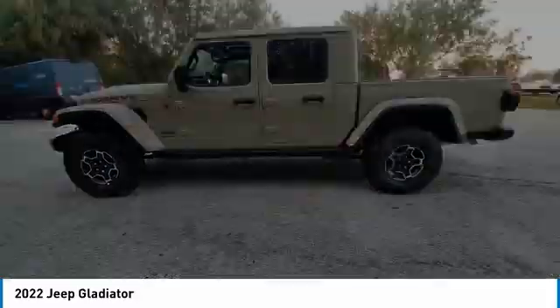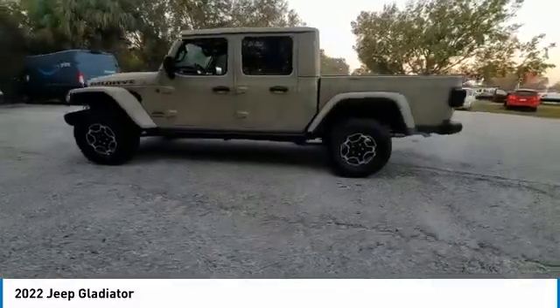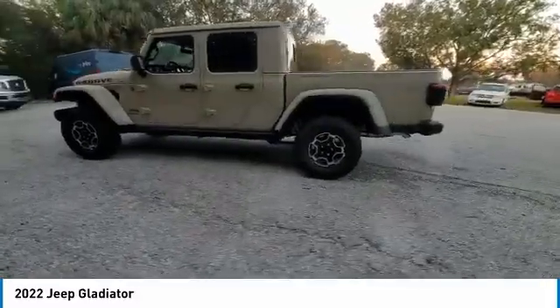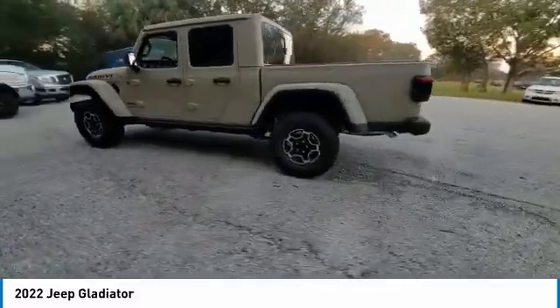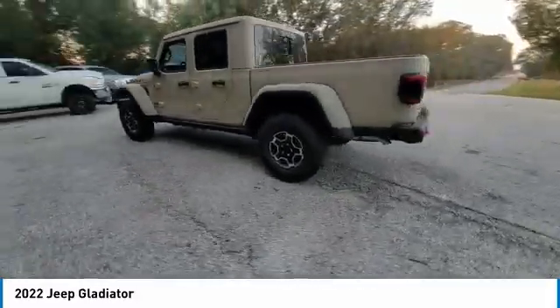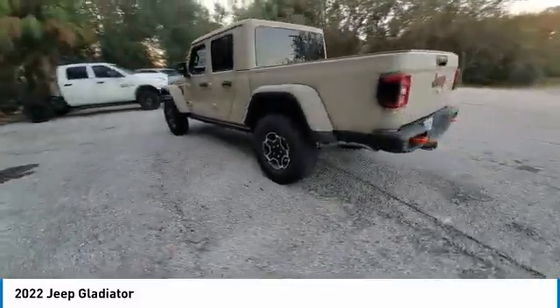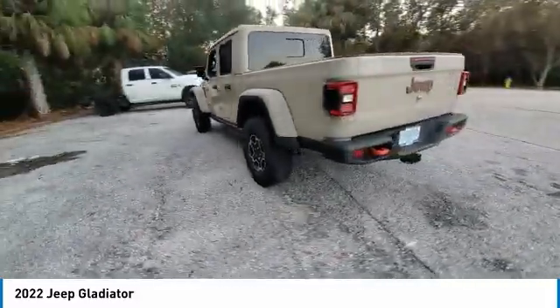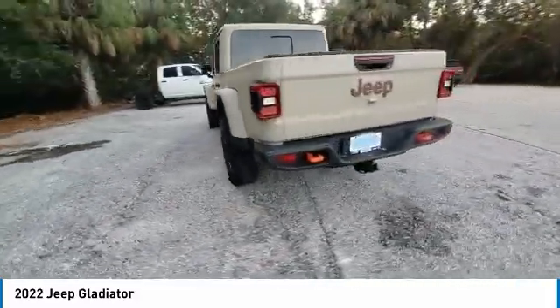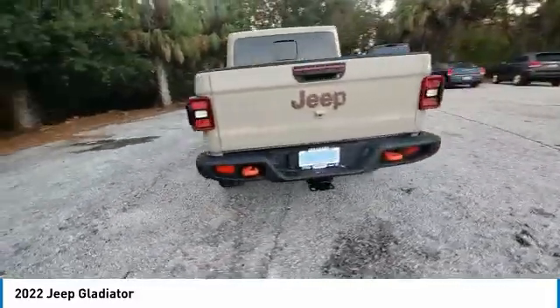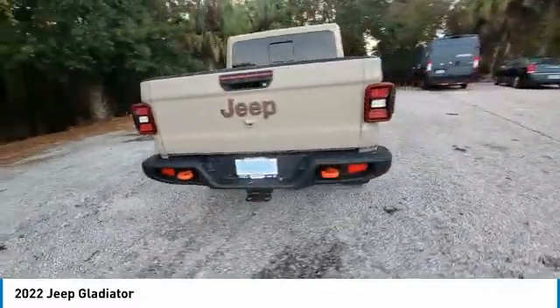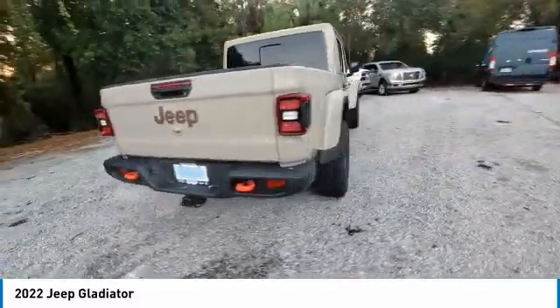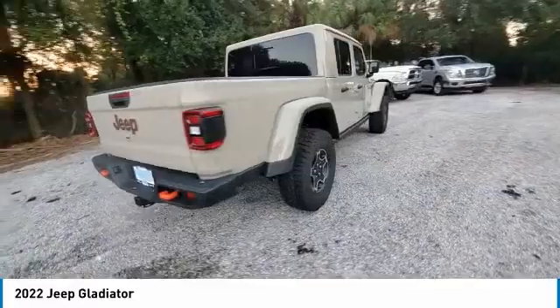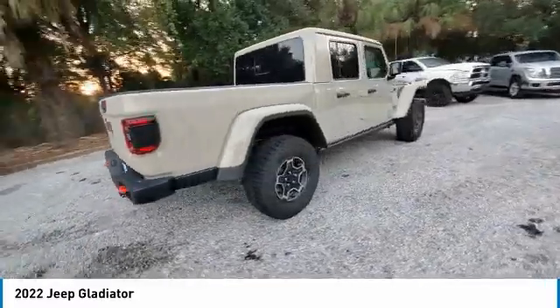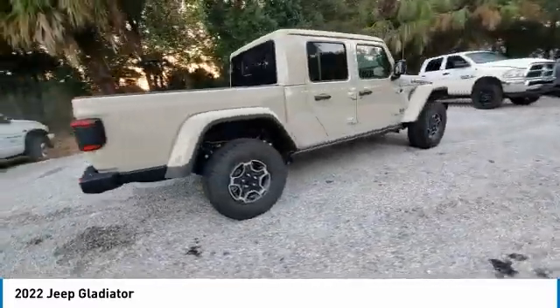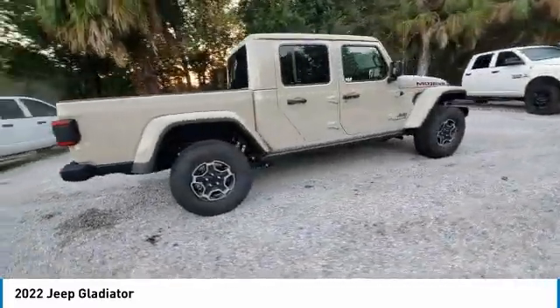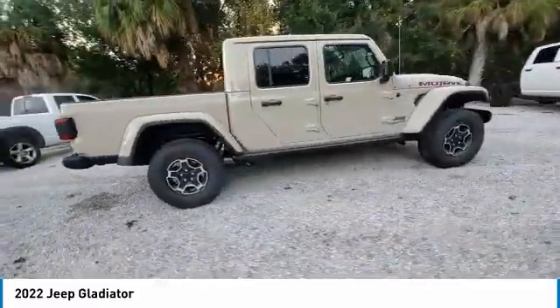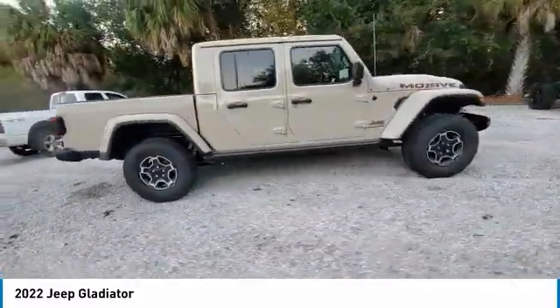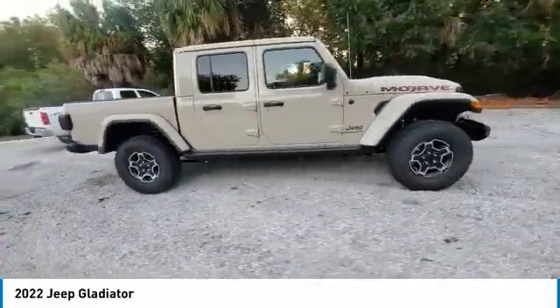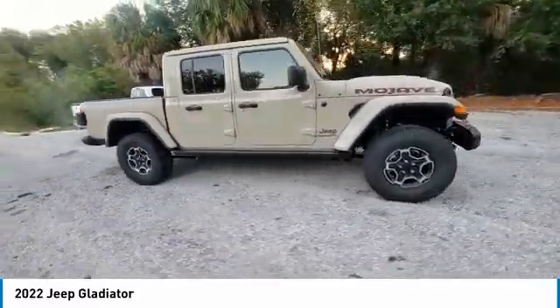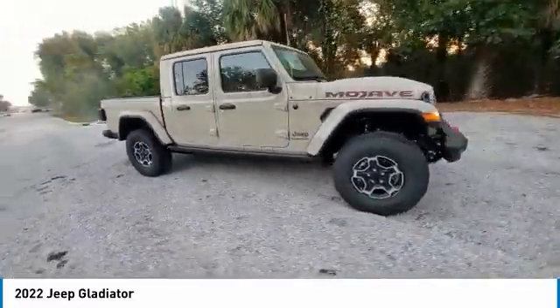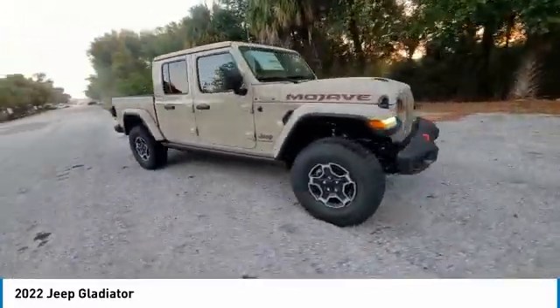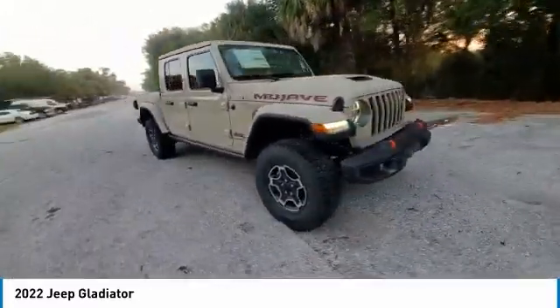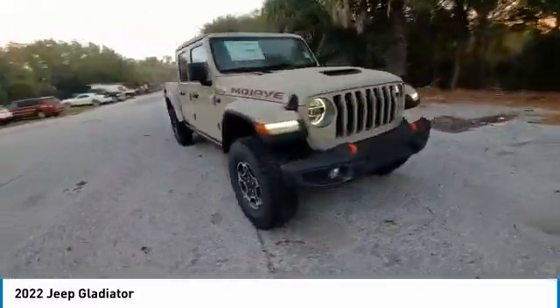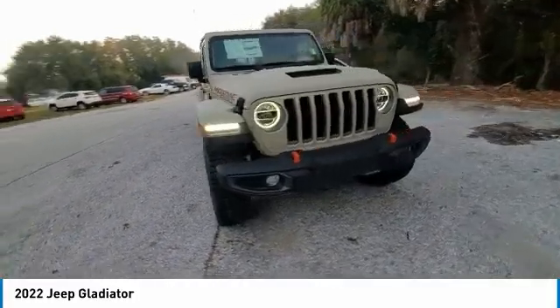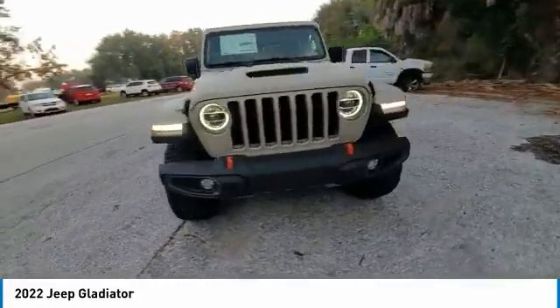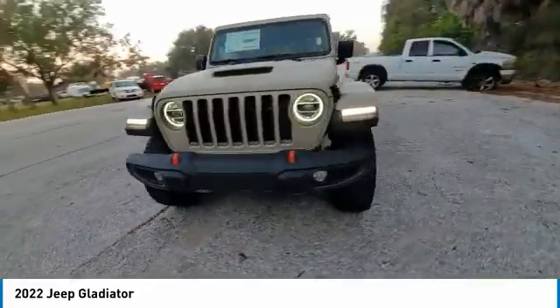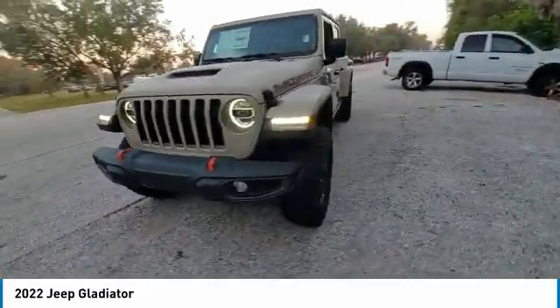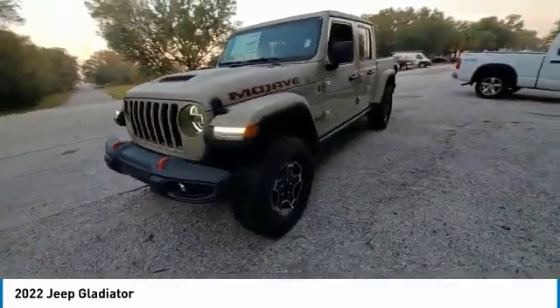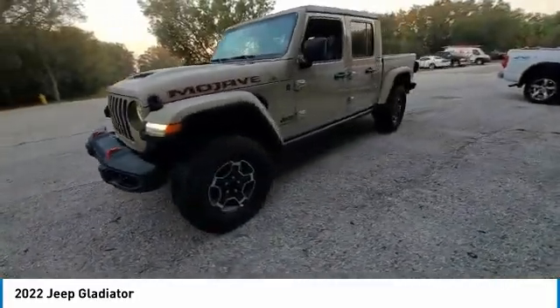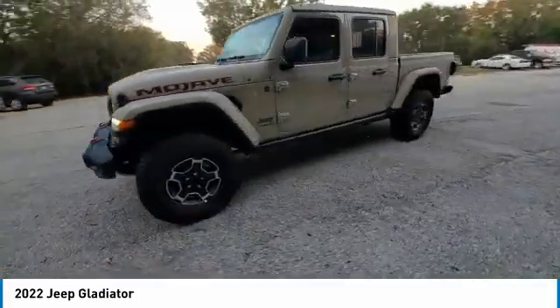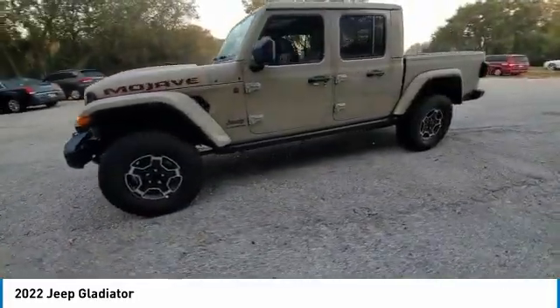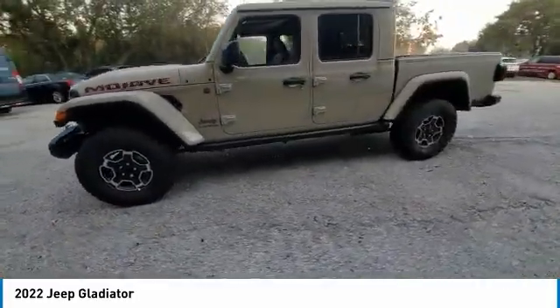This vehicle has less than 100 miles. Here are some of this vehicle's great options: electronic stability control, heated mirrors, alloy wheels, brake assist, traction control, remote keyless entry, fog lights, four-wheel disc brakes.